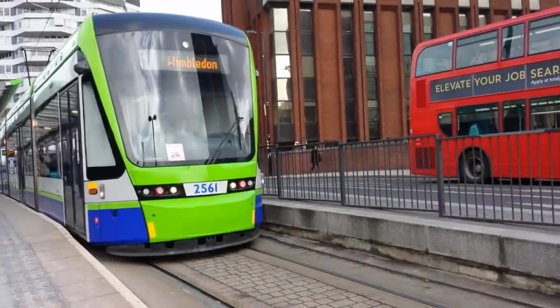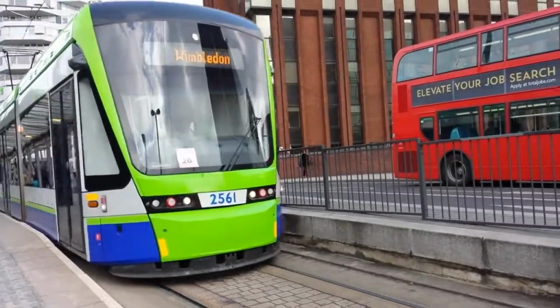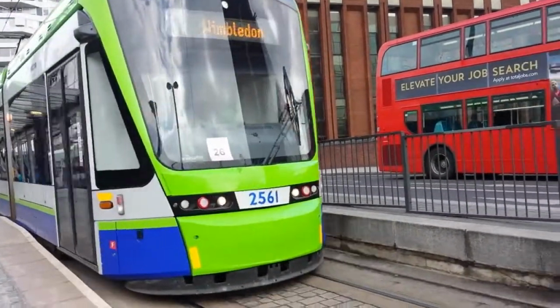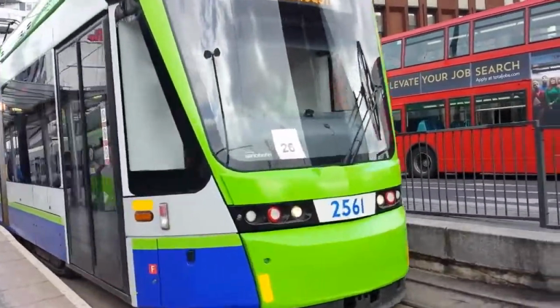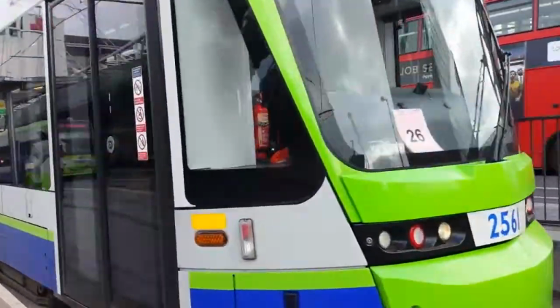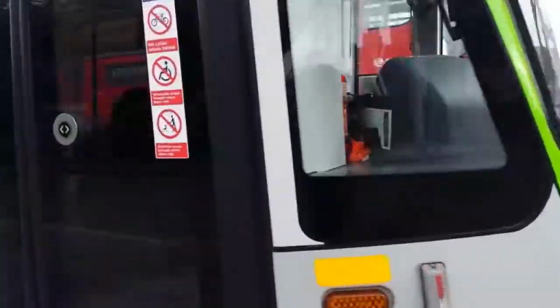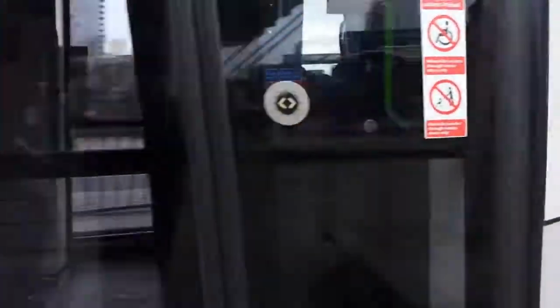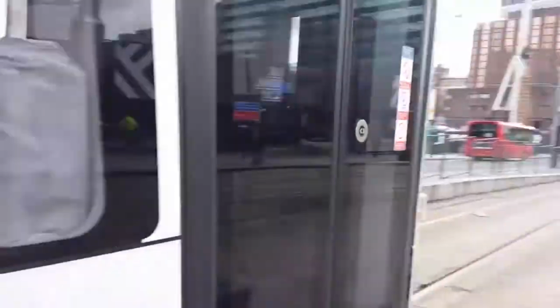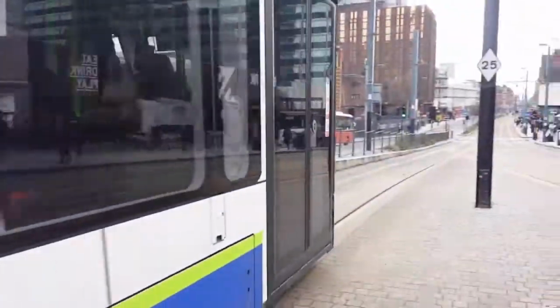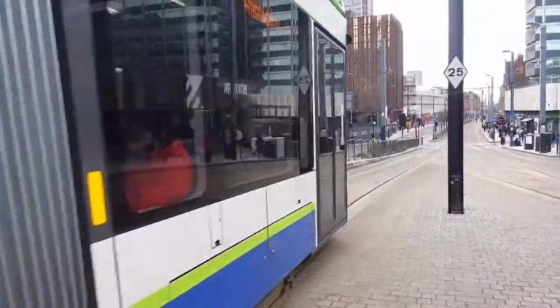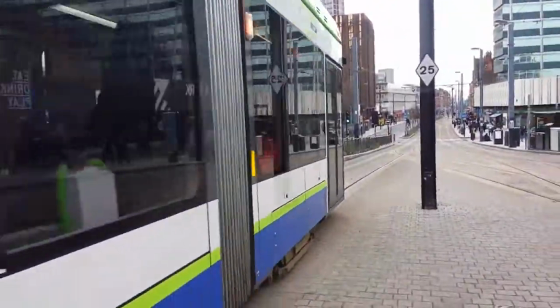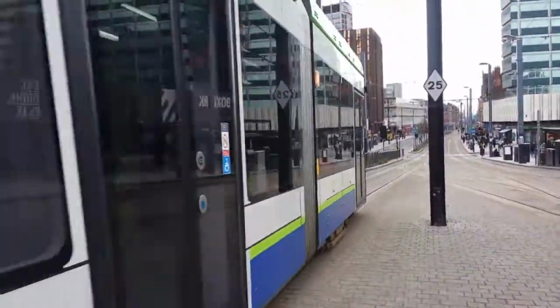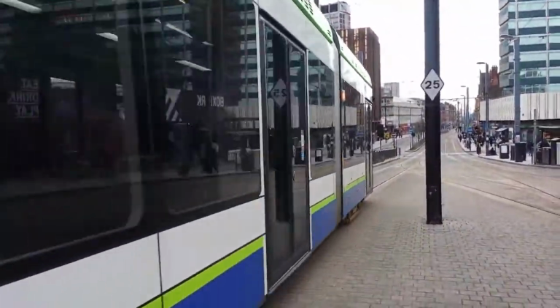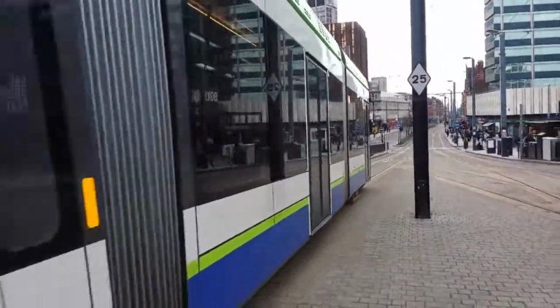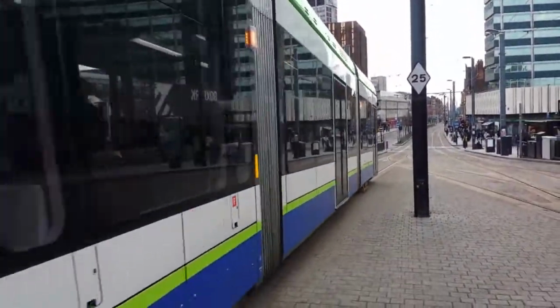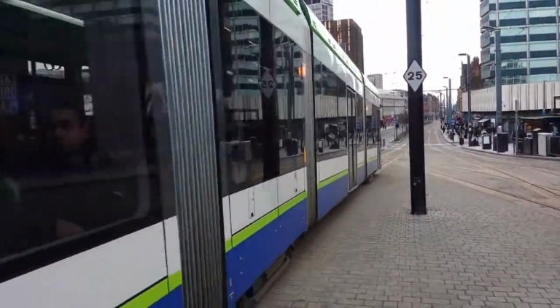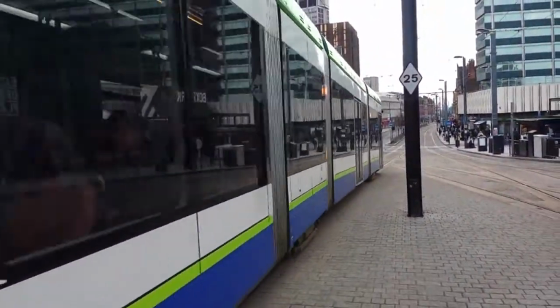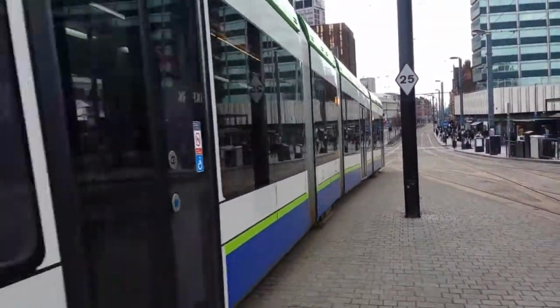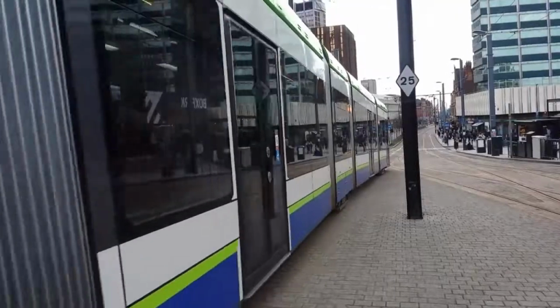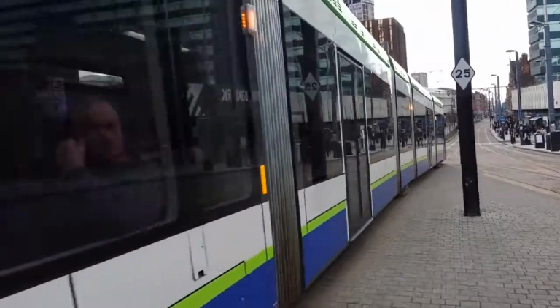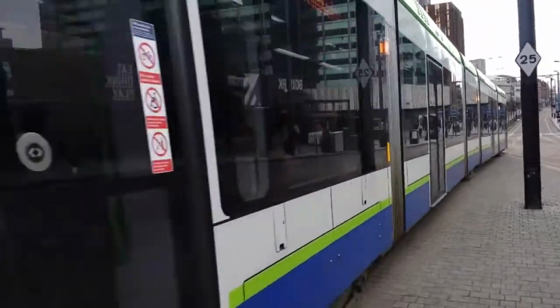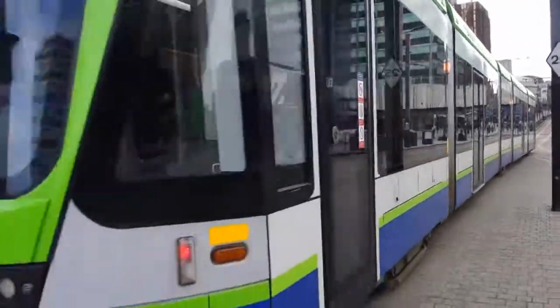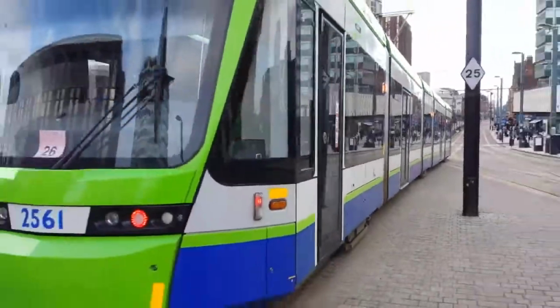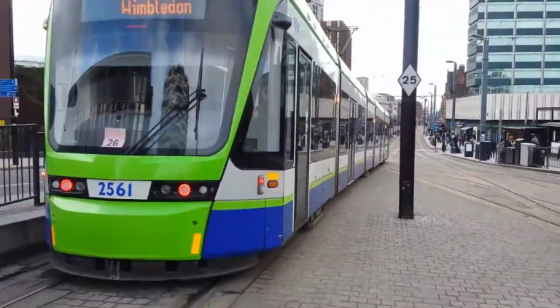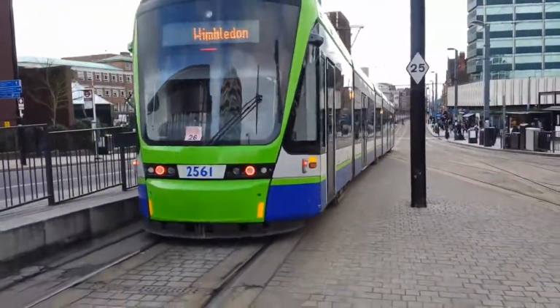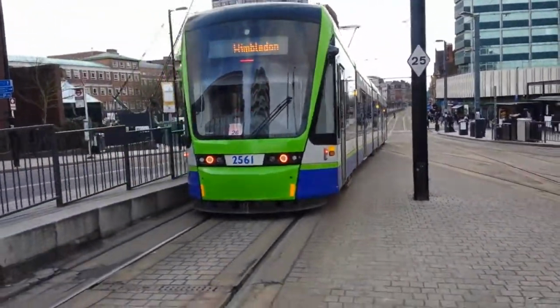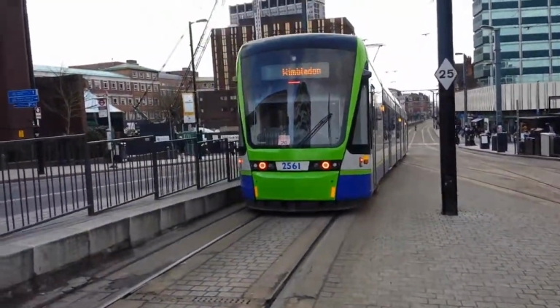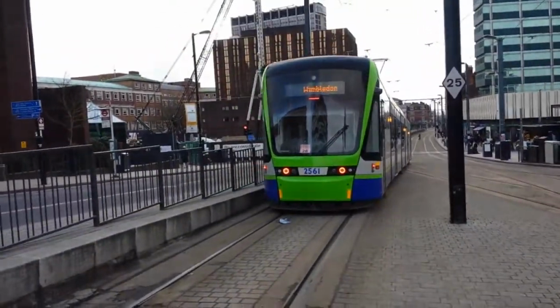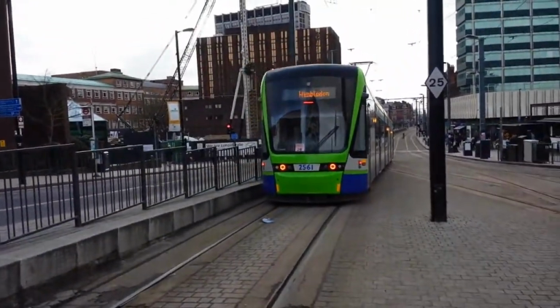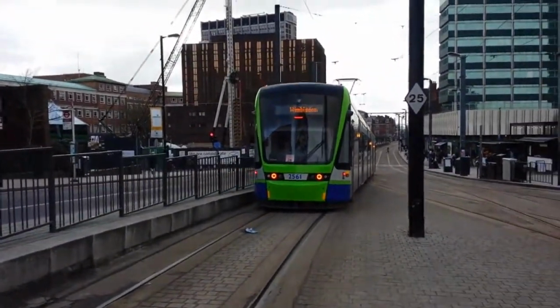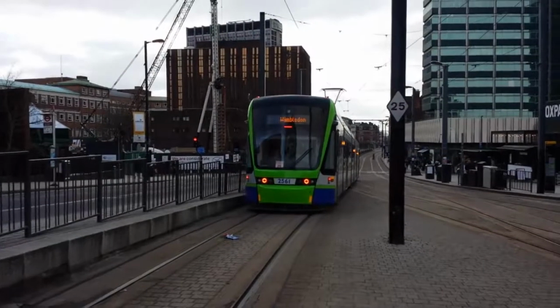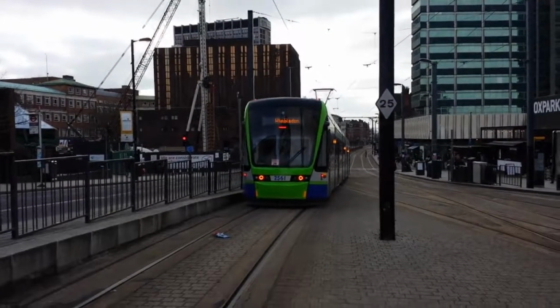This is how close you can get to a tram — look at that. I'm right close to a tram, you know. I'm so close, I'm getting it around. It's nice to see them though.